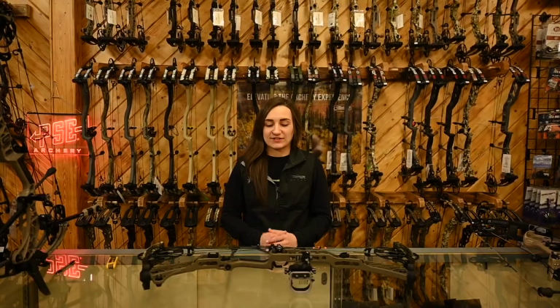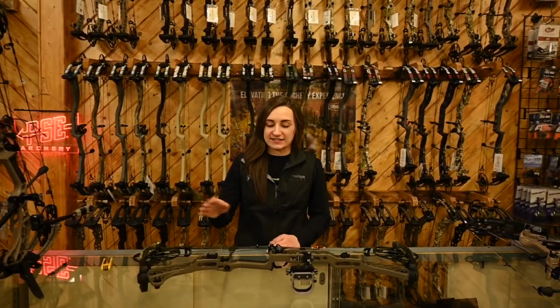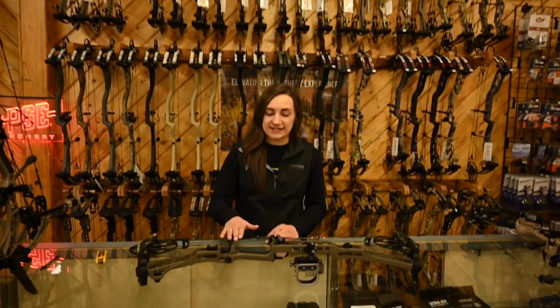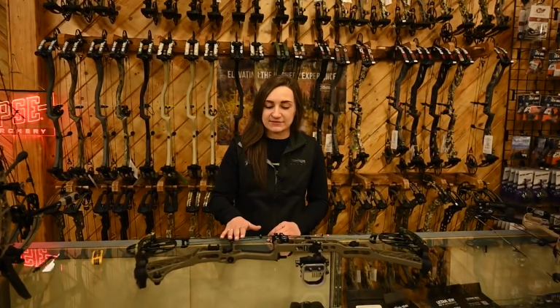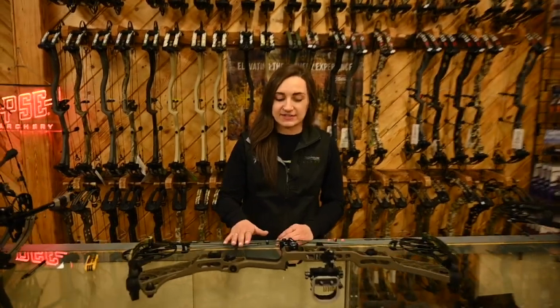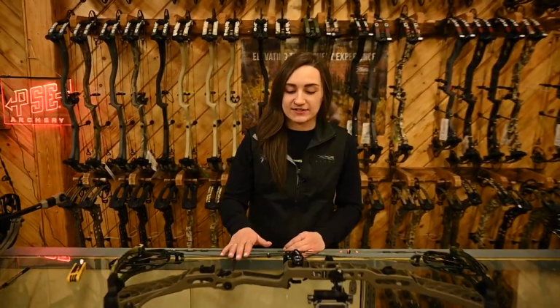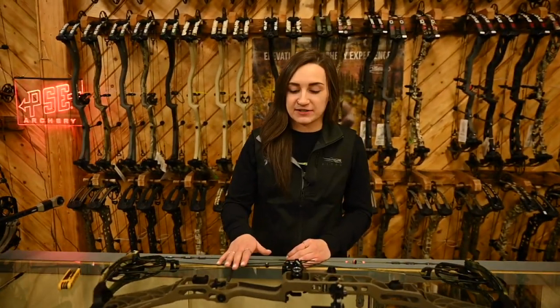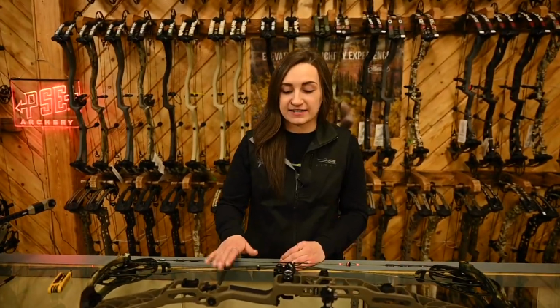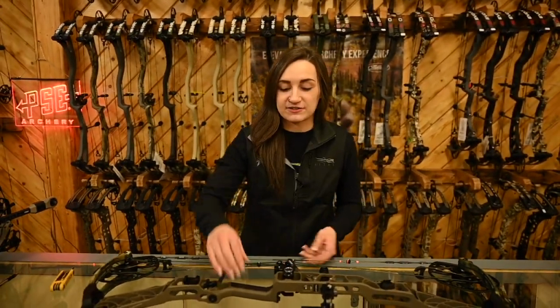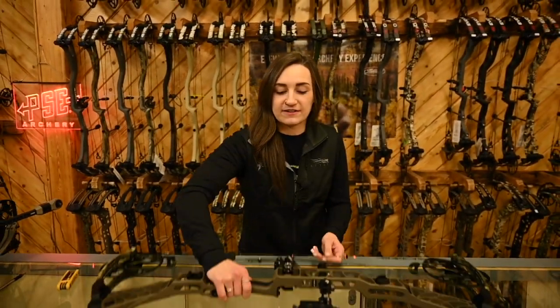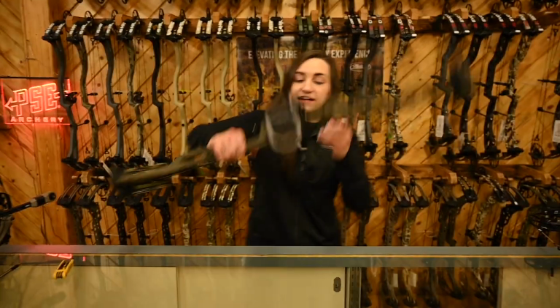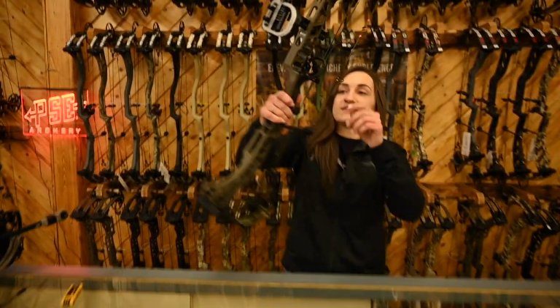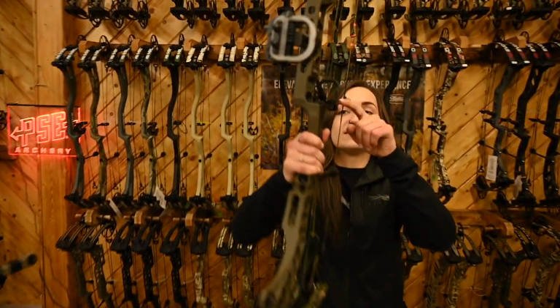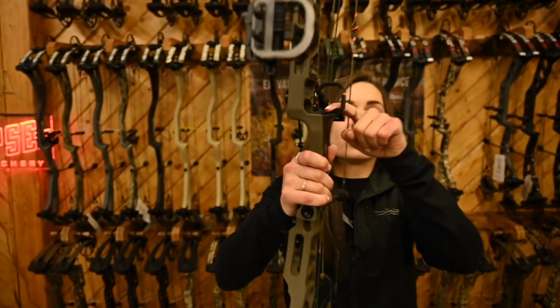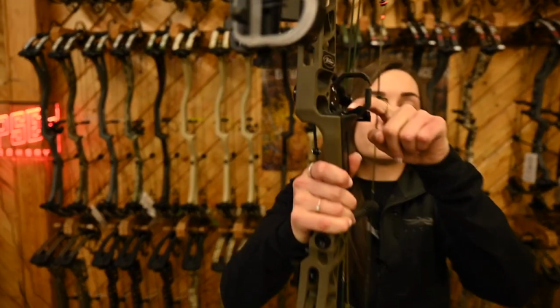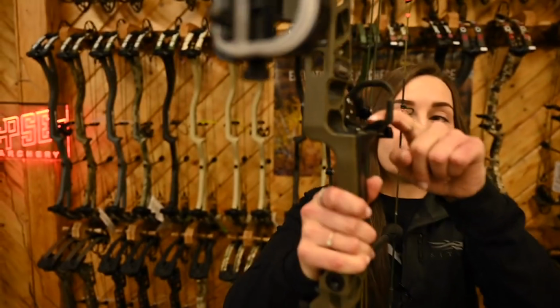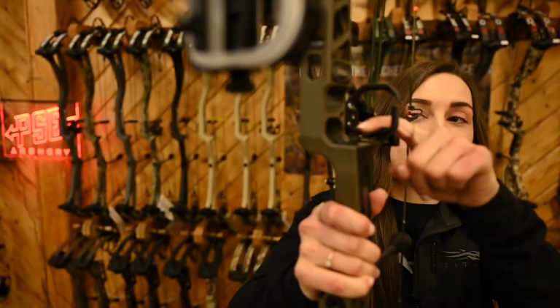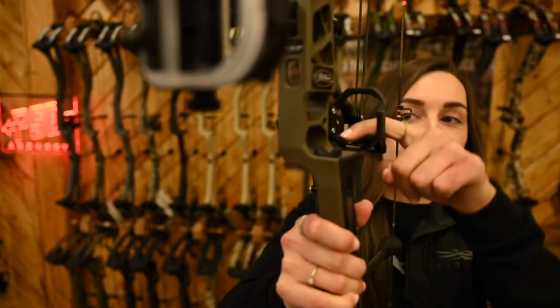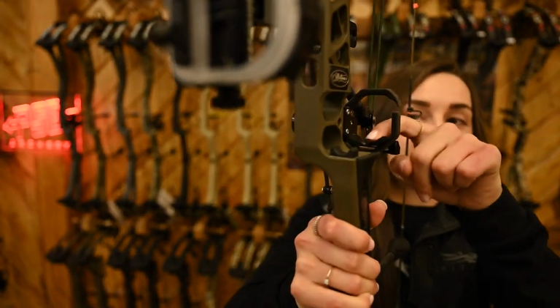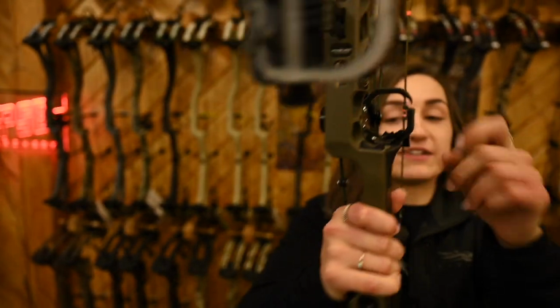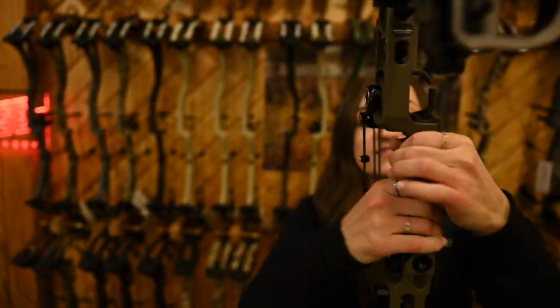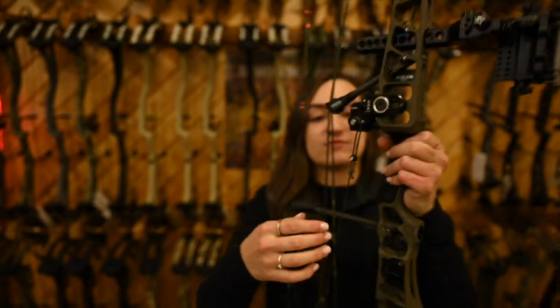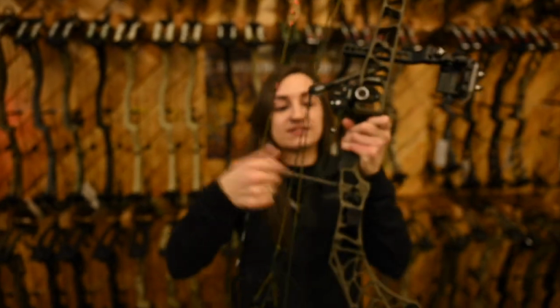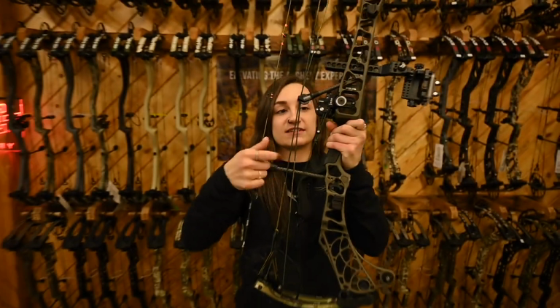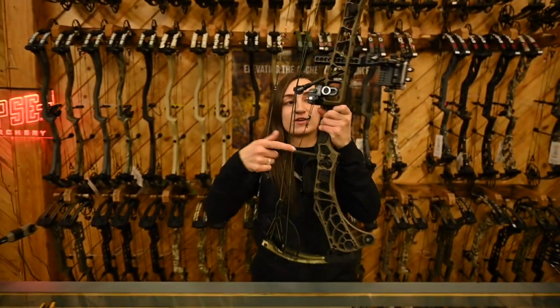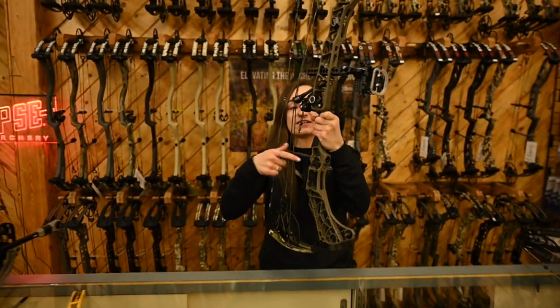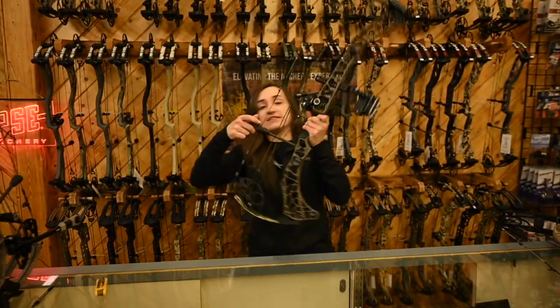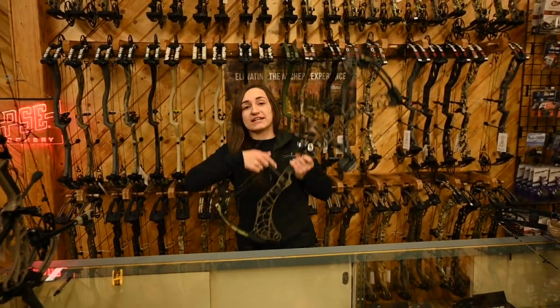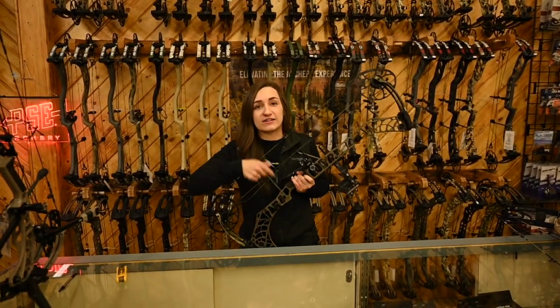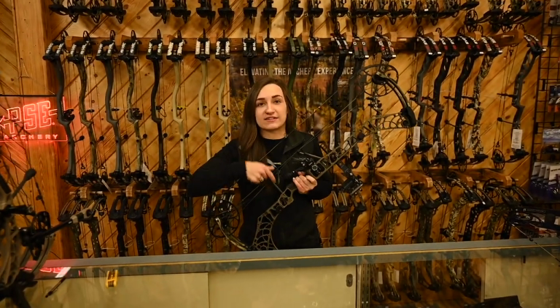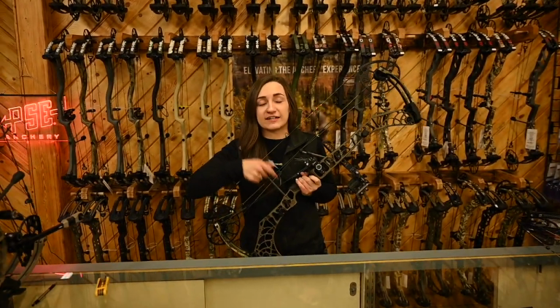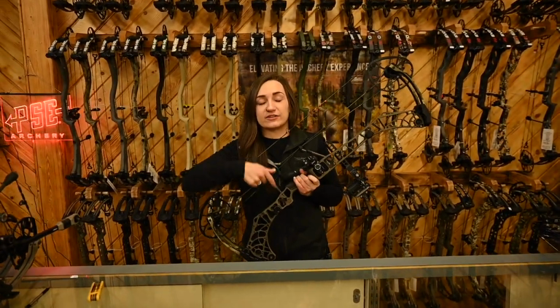I've got a hamski Epsilon here on one of our tech's bows. It's kind of loose. As you can see on this fork, there's a lot of movement going on right there — definitely not something you want. Same with this cord here; it's going to make a lot of noise on that clamp when it's loose.